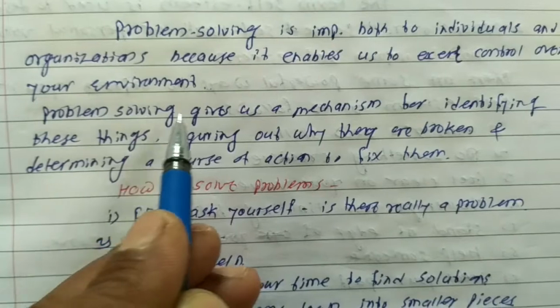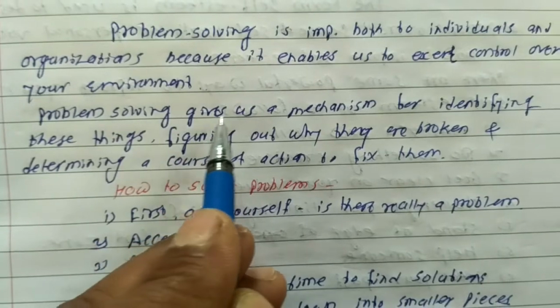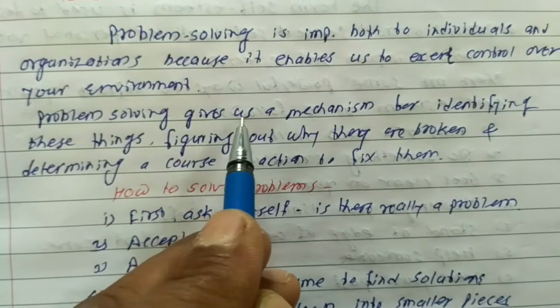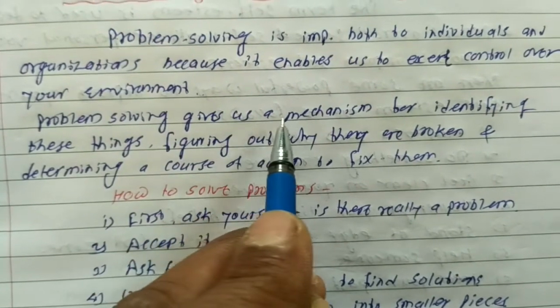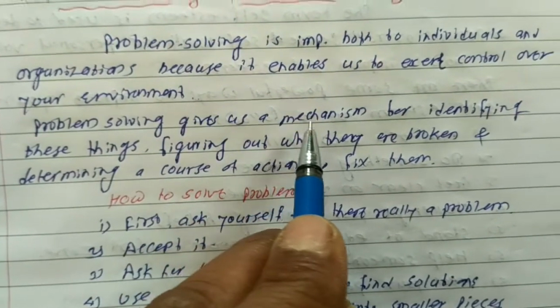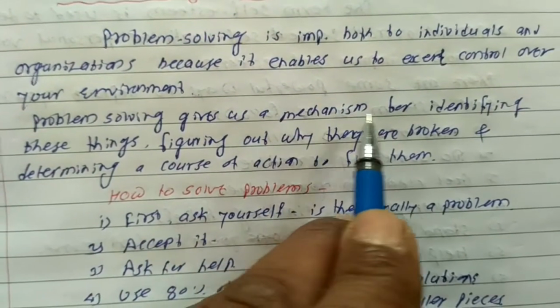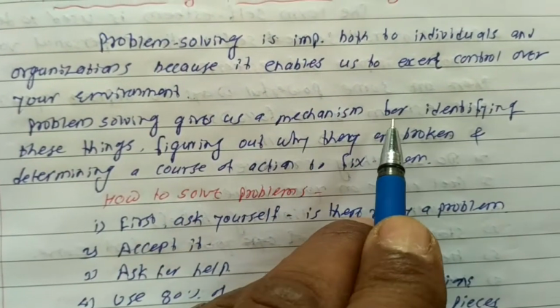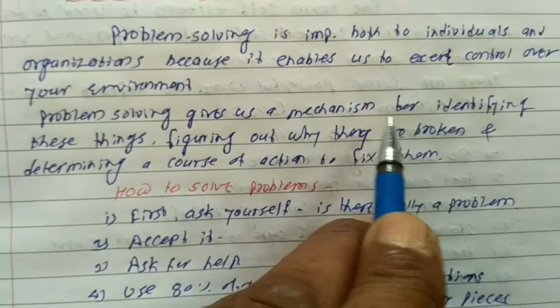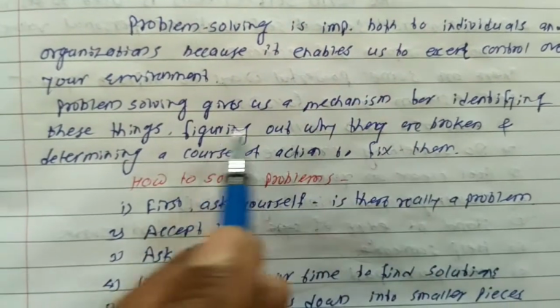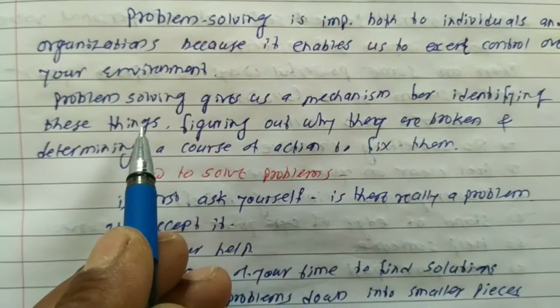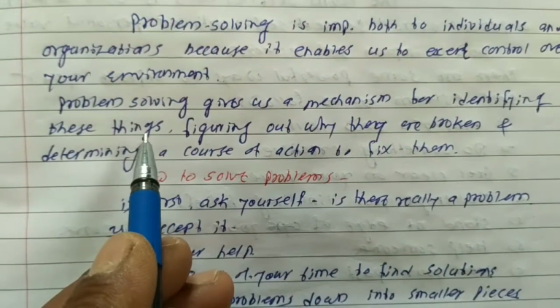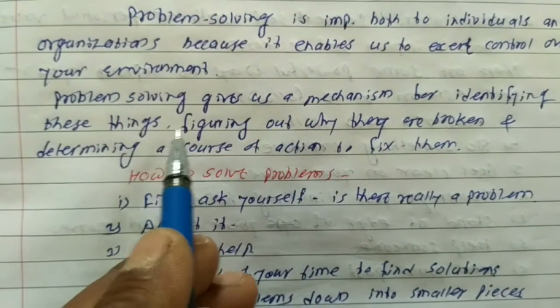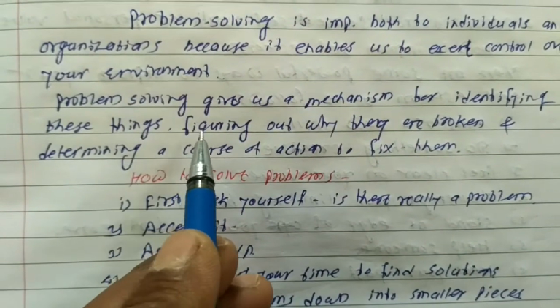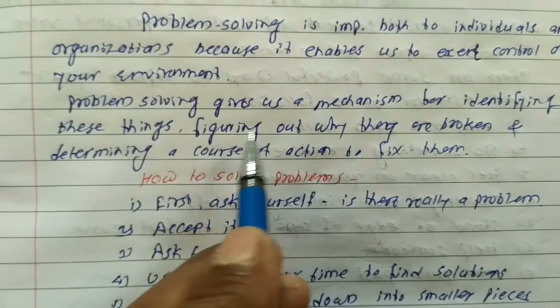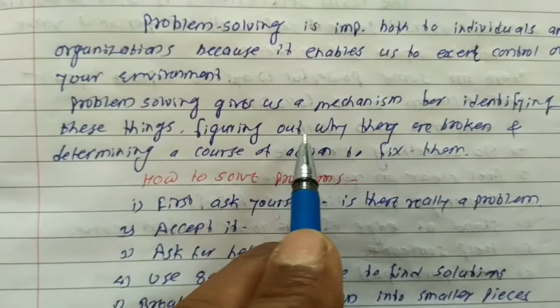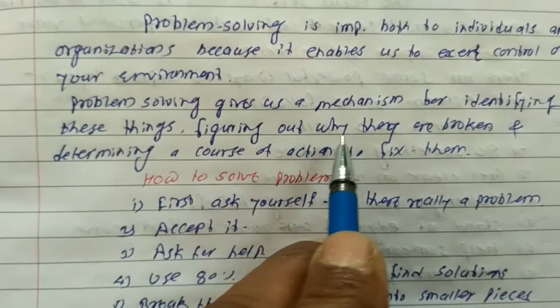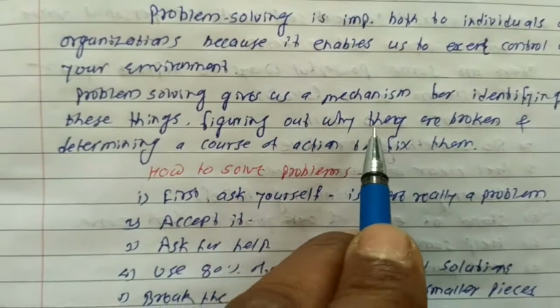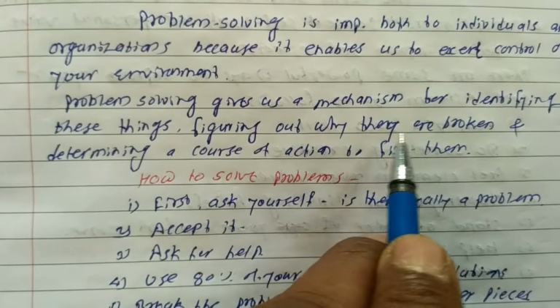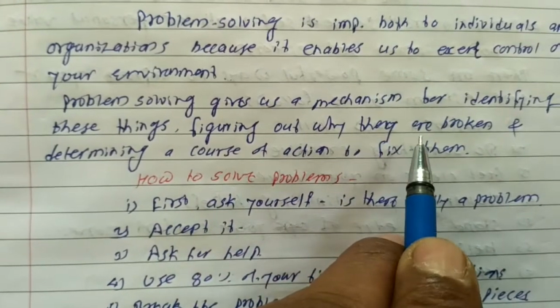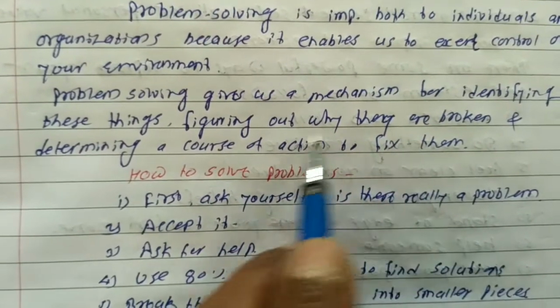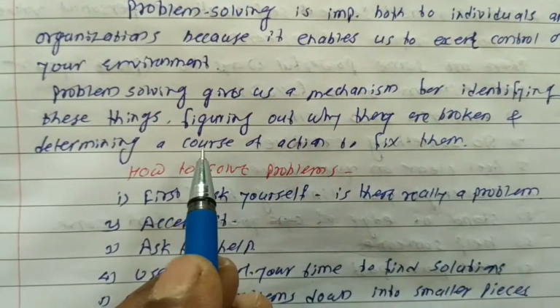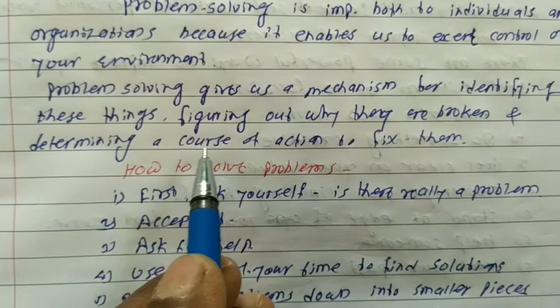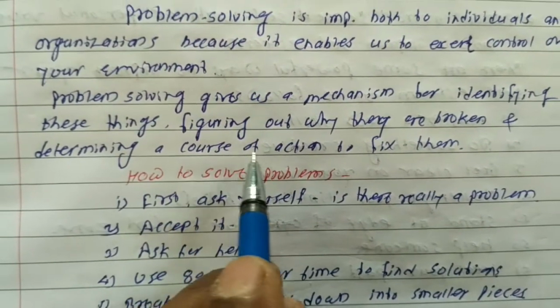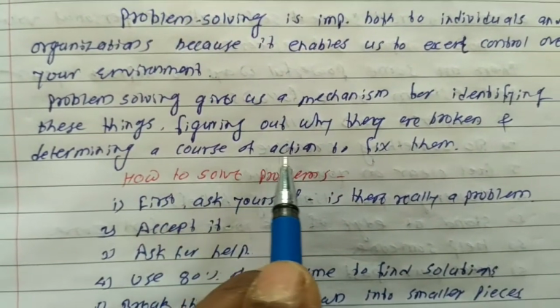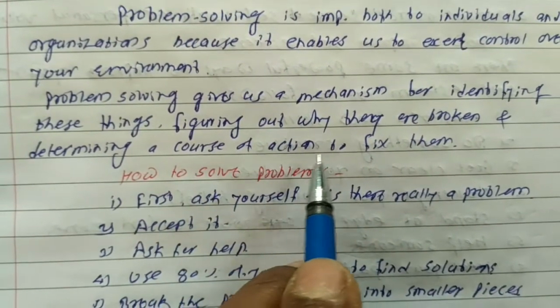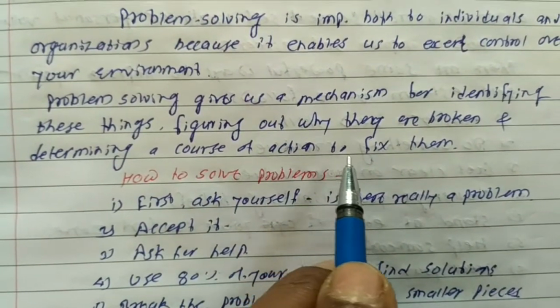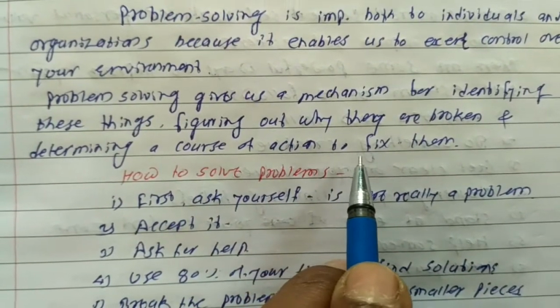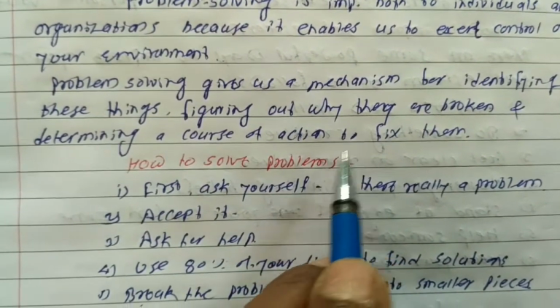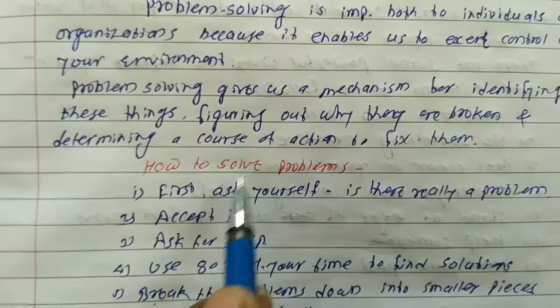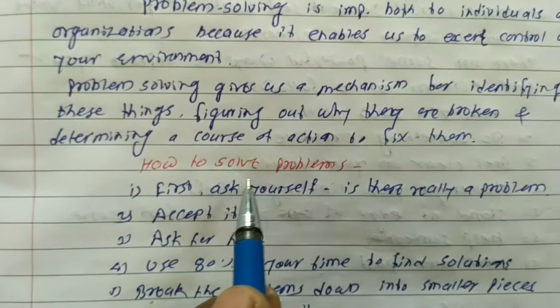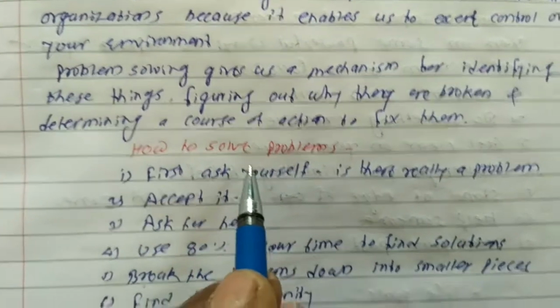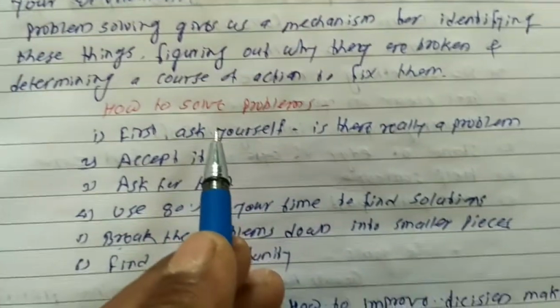Problem solving gives us a mechanism for identifying these things, figuring out why they are broken, and determines a course of action to fix them. How to solve the problems?